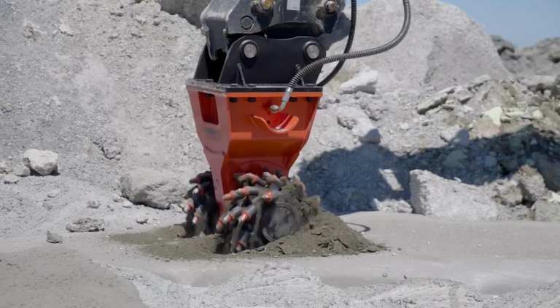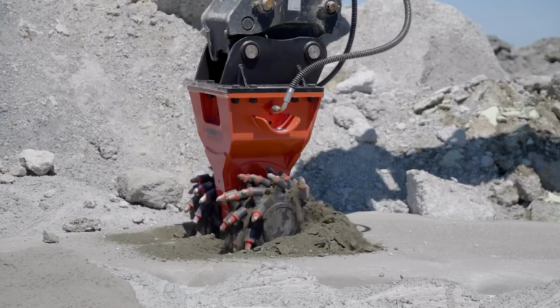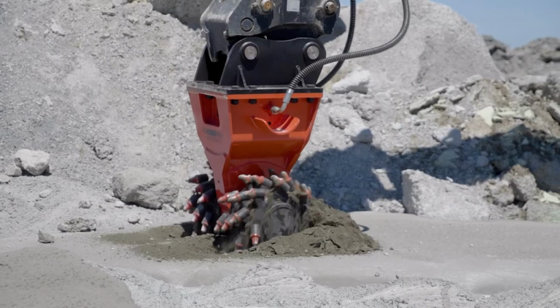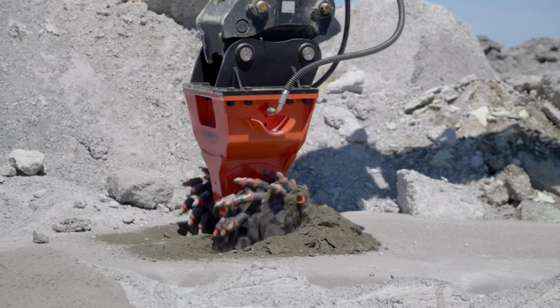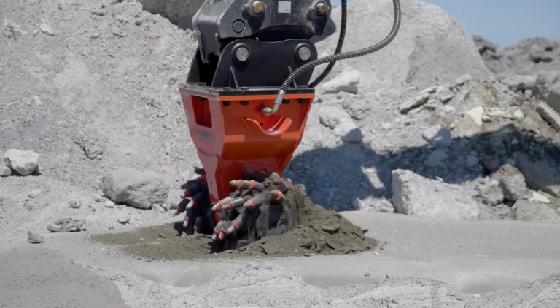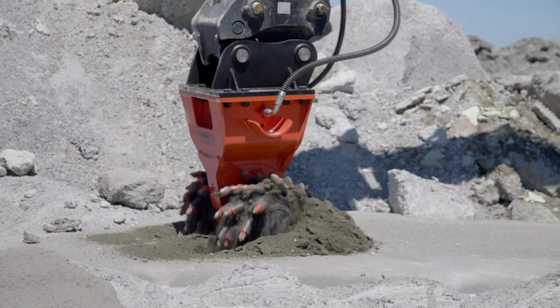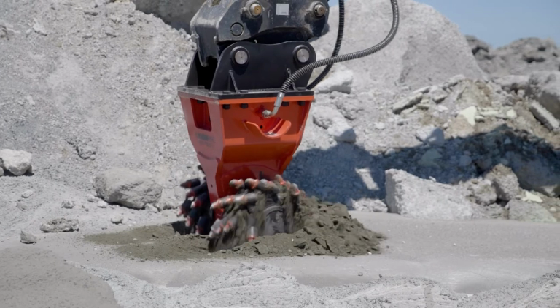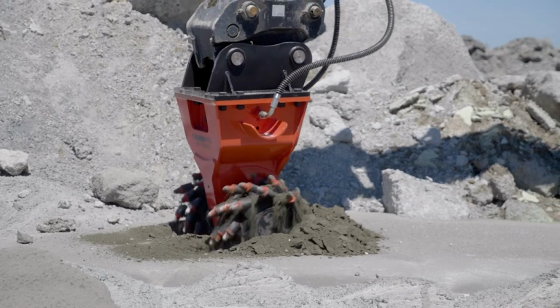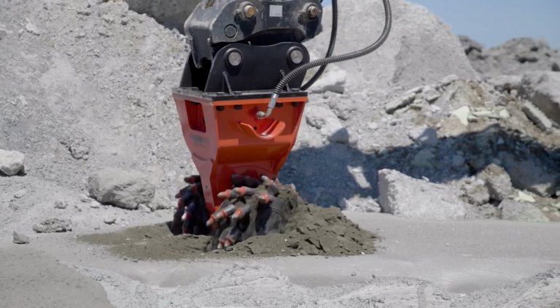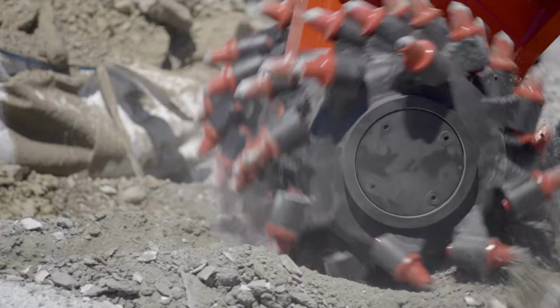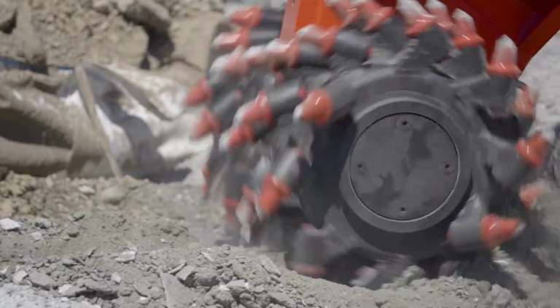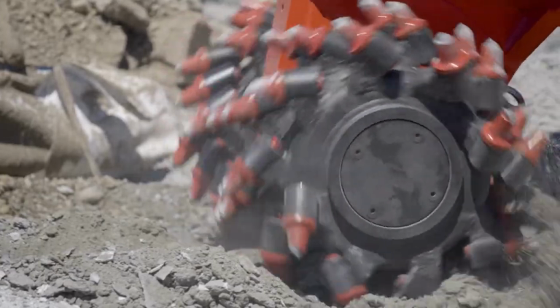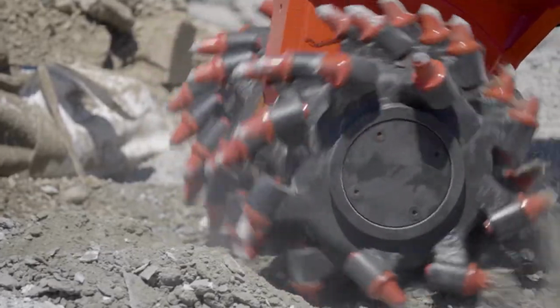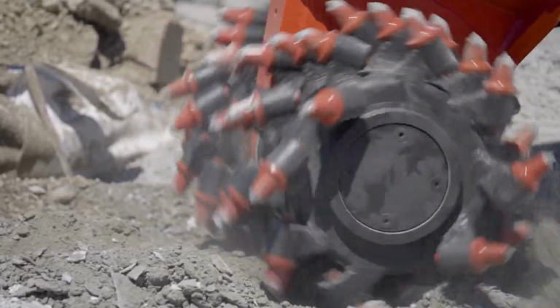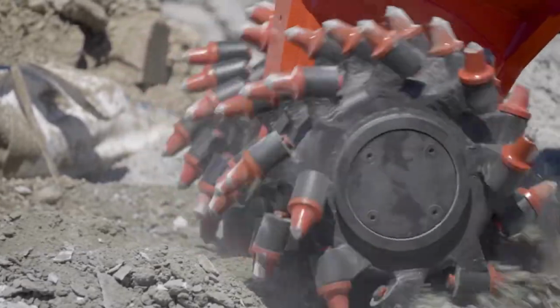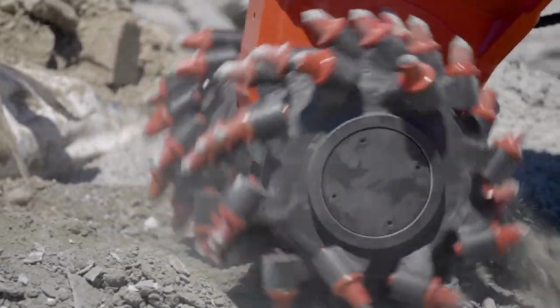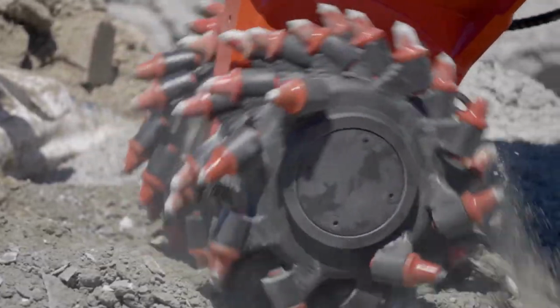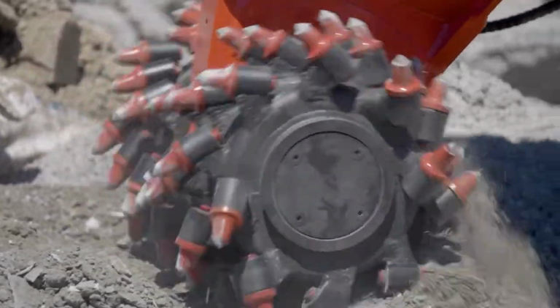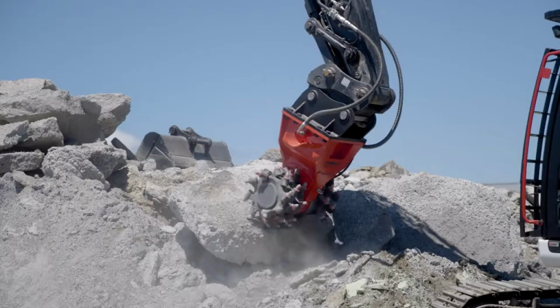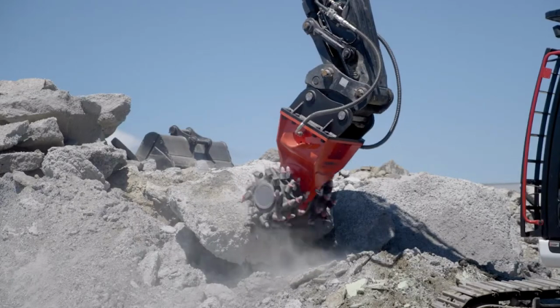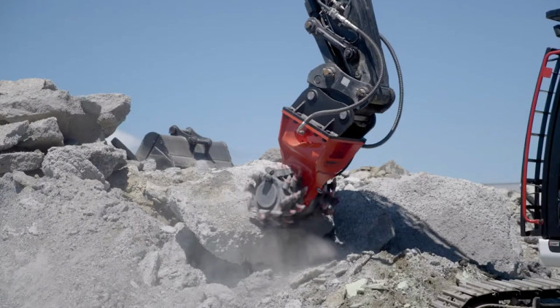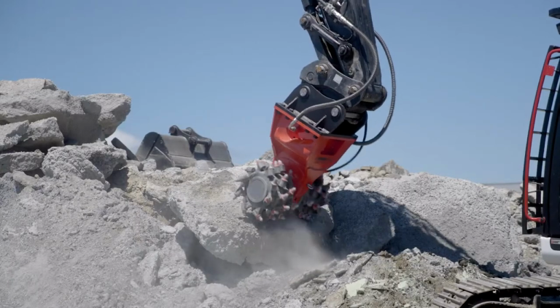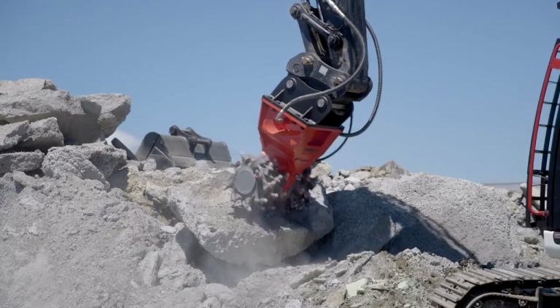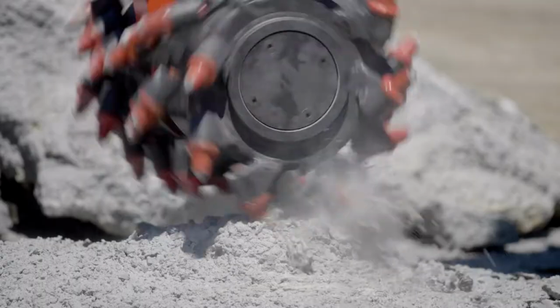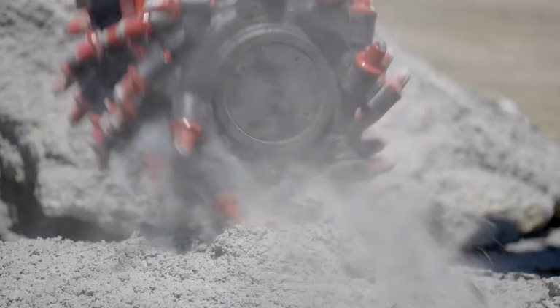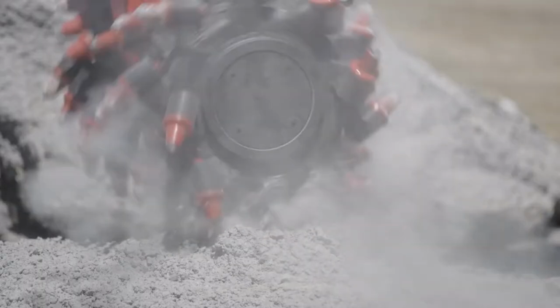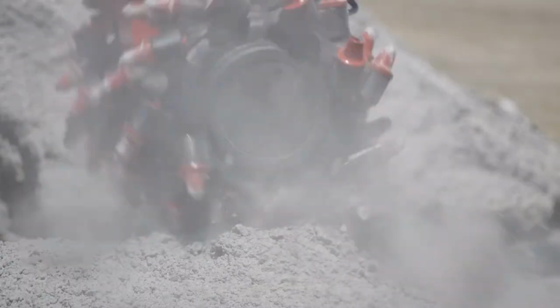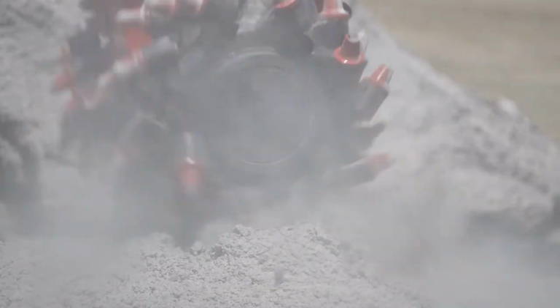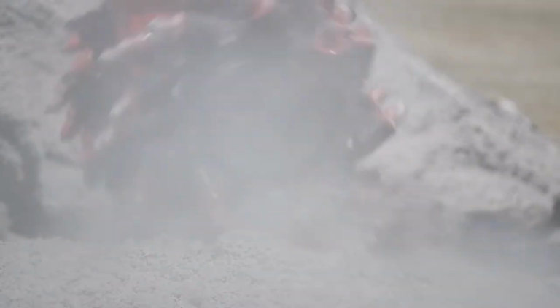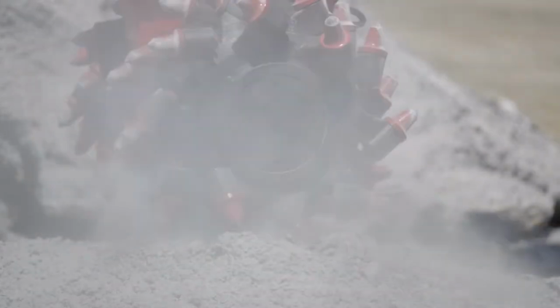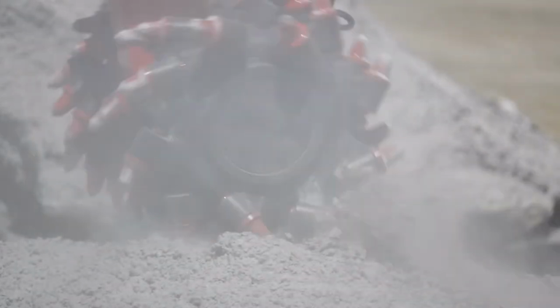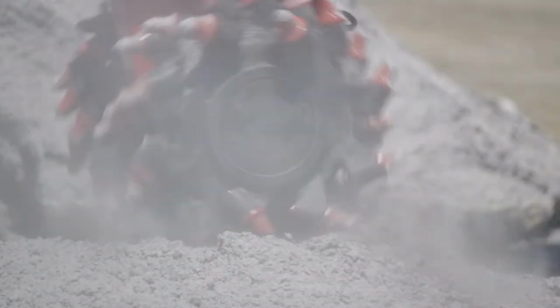Our drum cutters produce less noise than a rock breaker and they cut away material giving a uniform finish, which makes them a great option for tight workspaces or locations where noise is a factor.